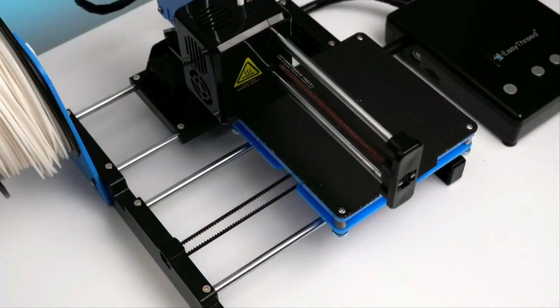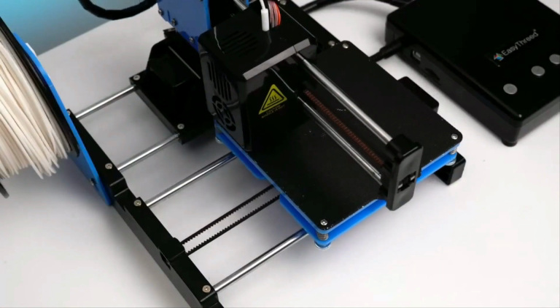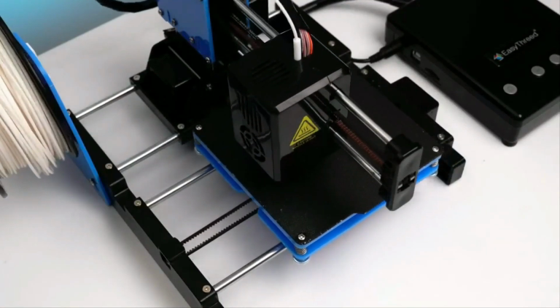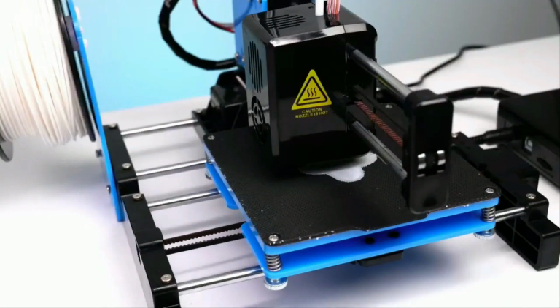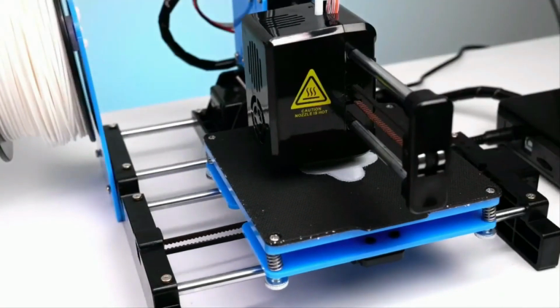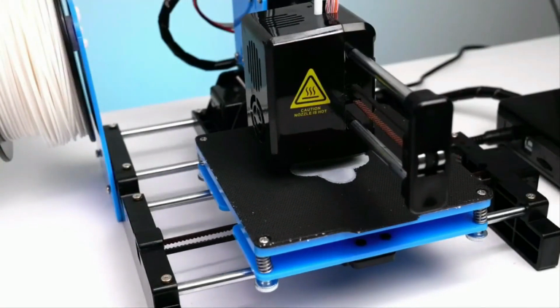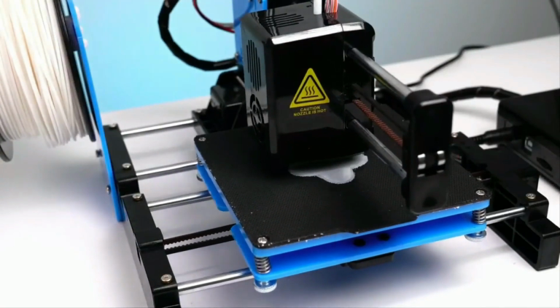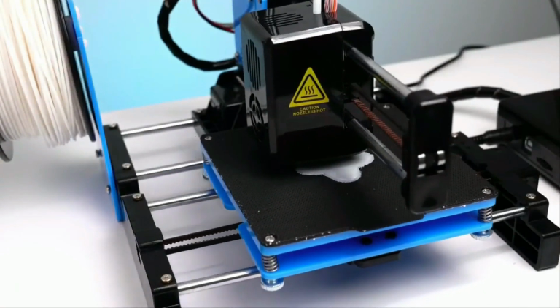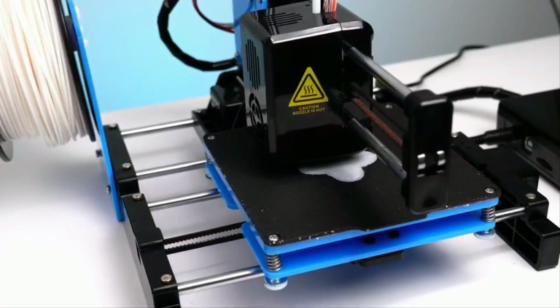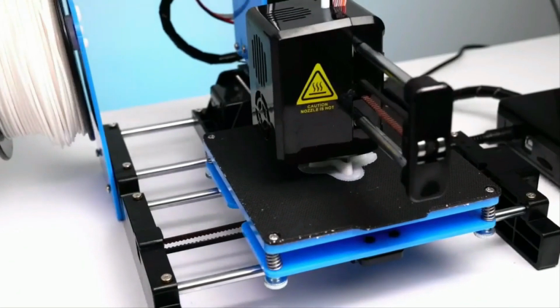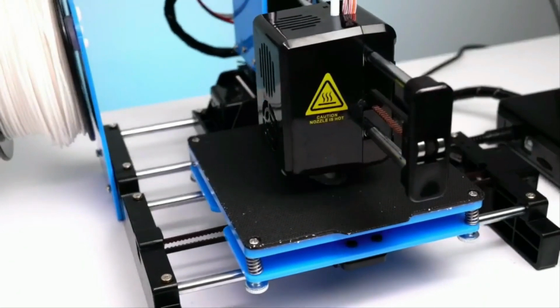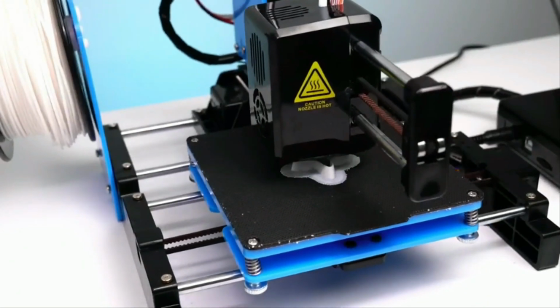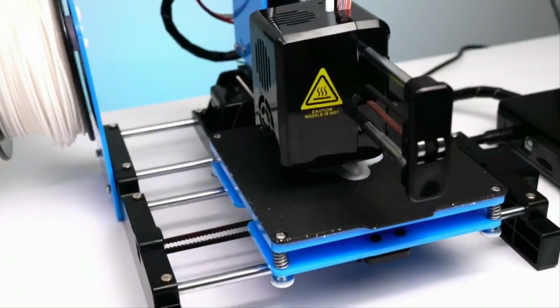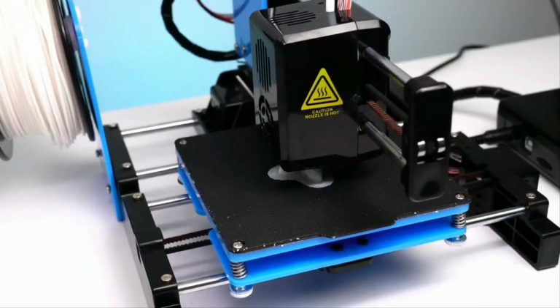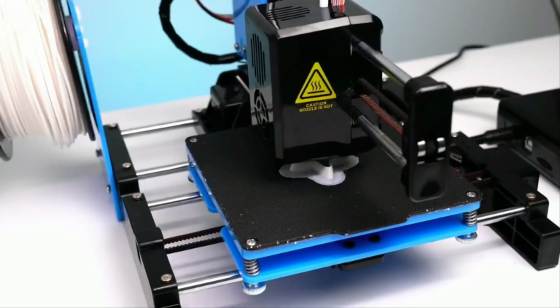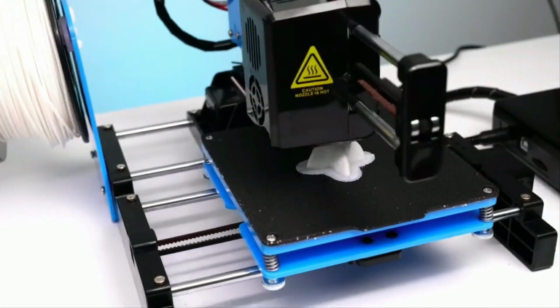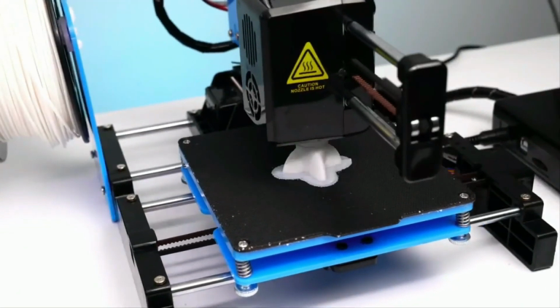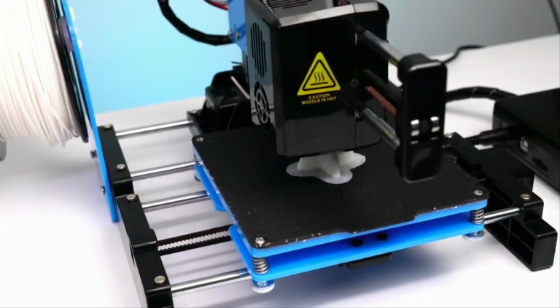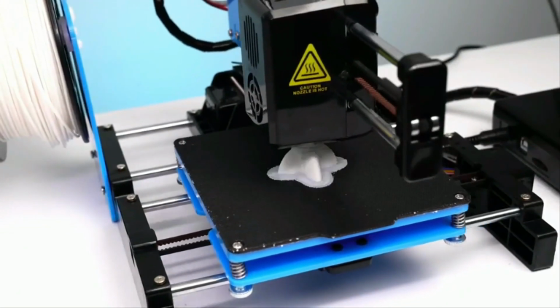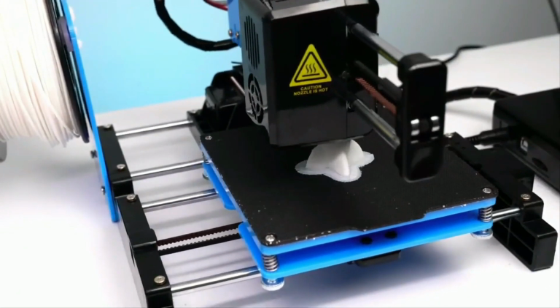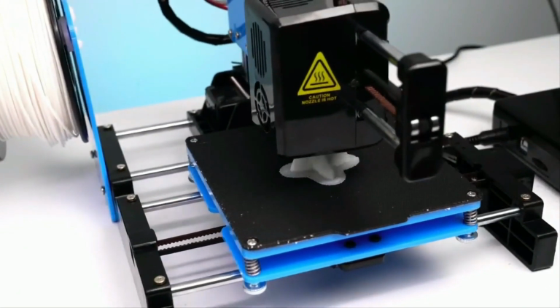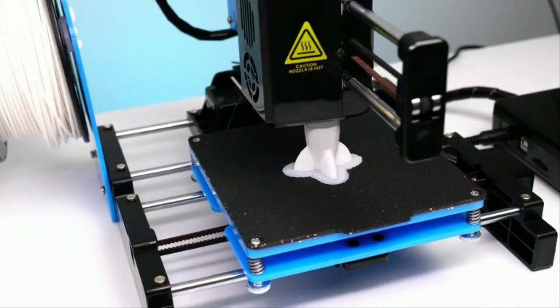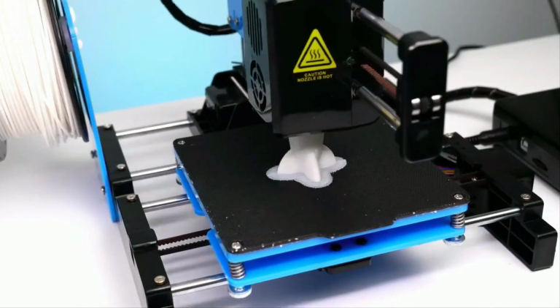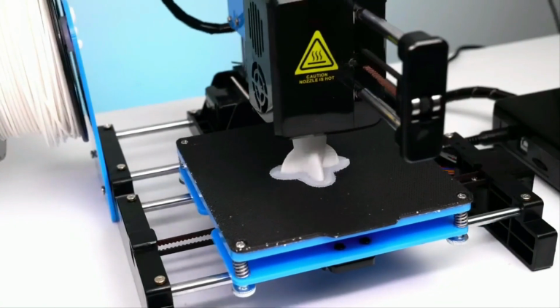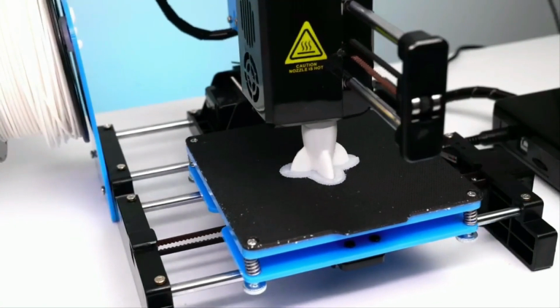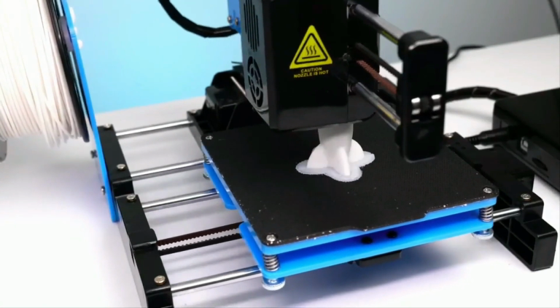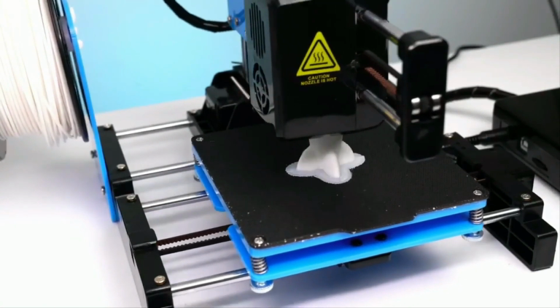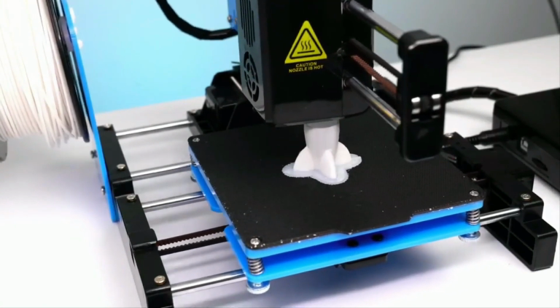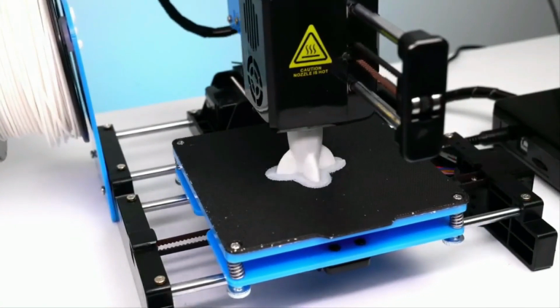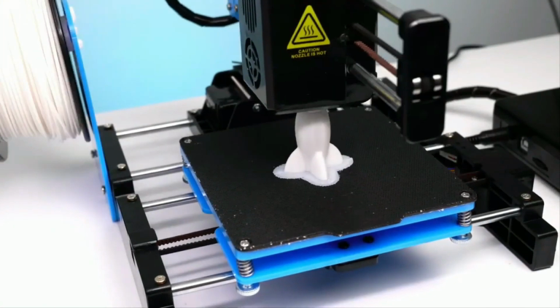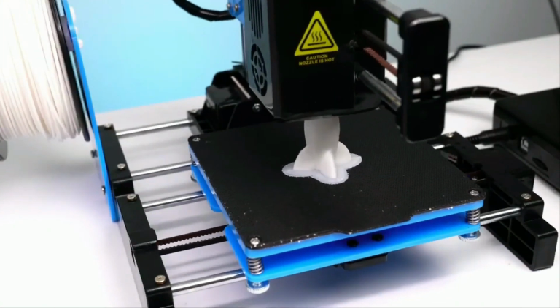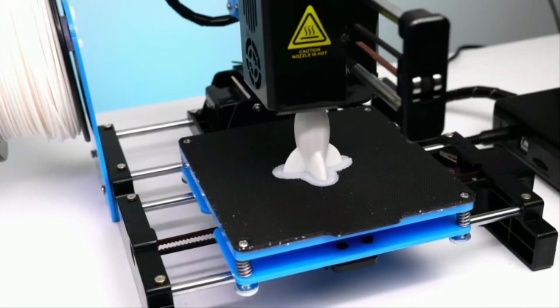Overall, the EZFREED X1 FDM Mini 3D printer is a great addition to the world of 3D printing, and its easy installation, simple operation, and high-precision print head make it ideal for beginners and children.